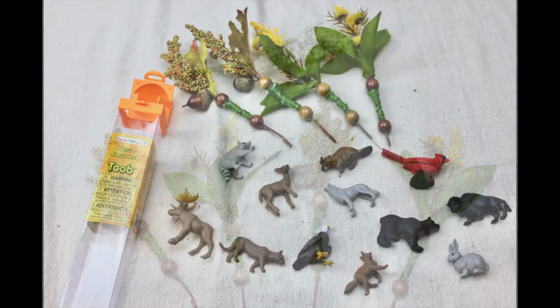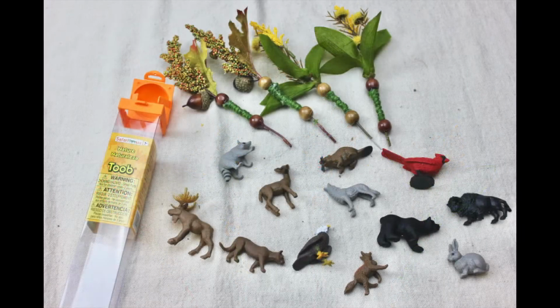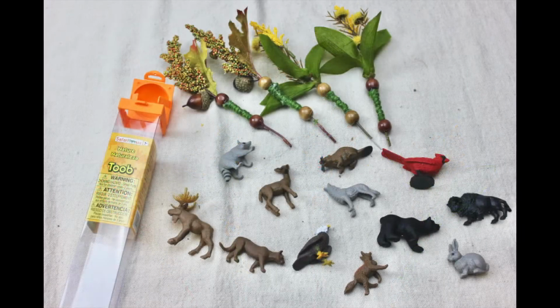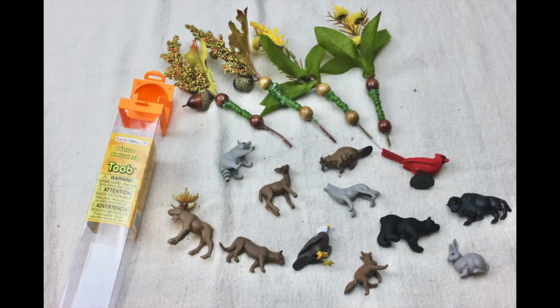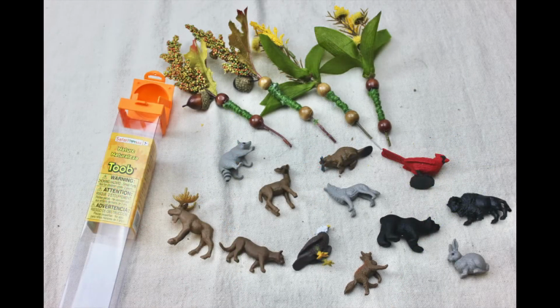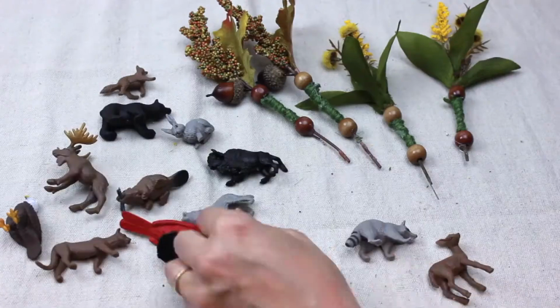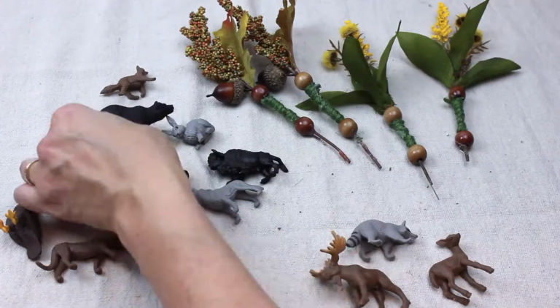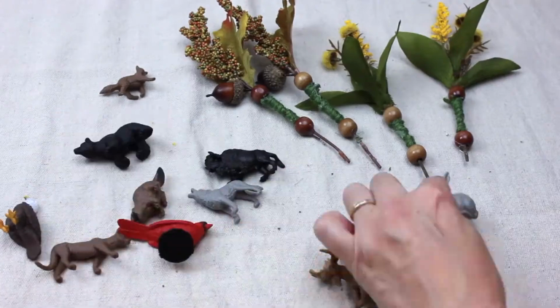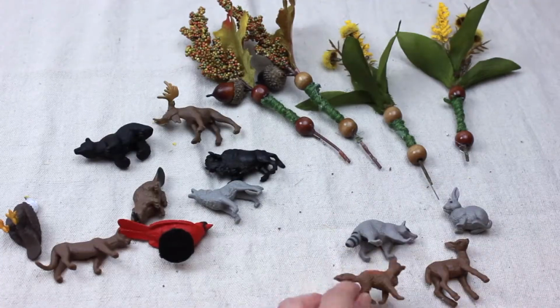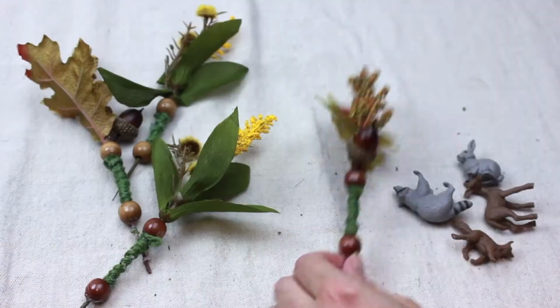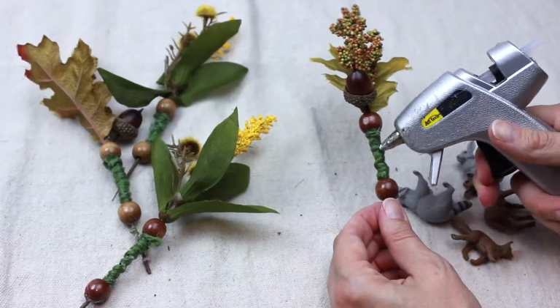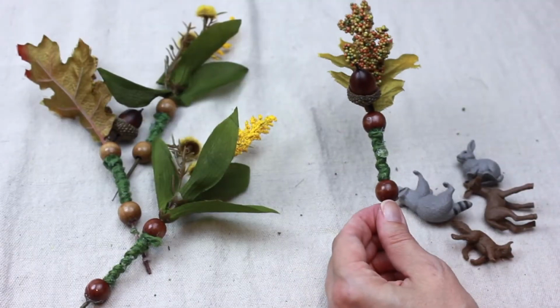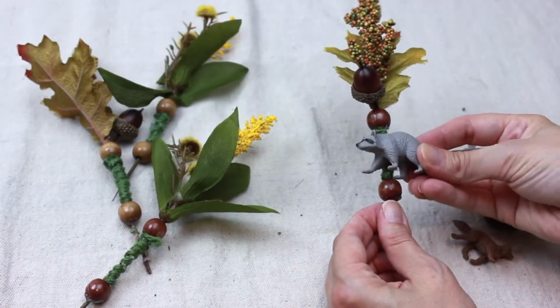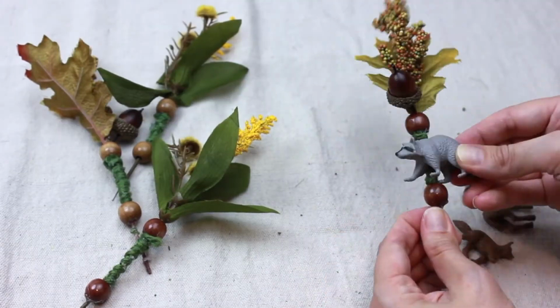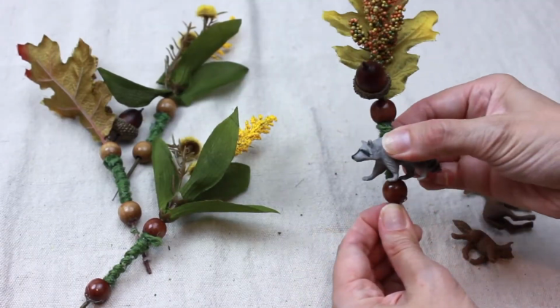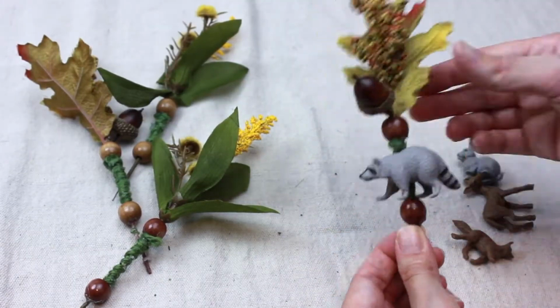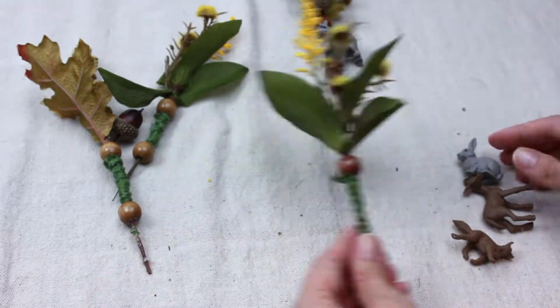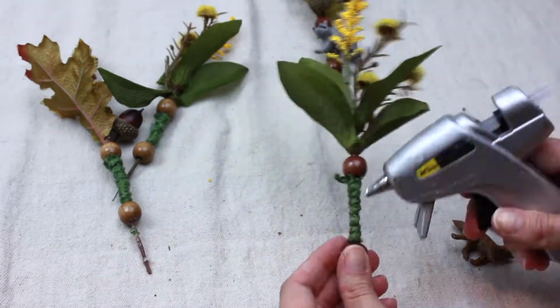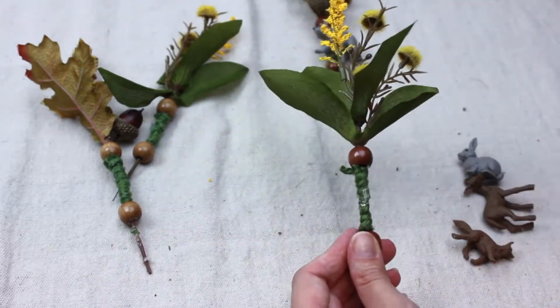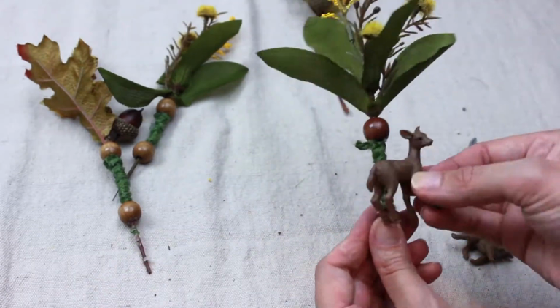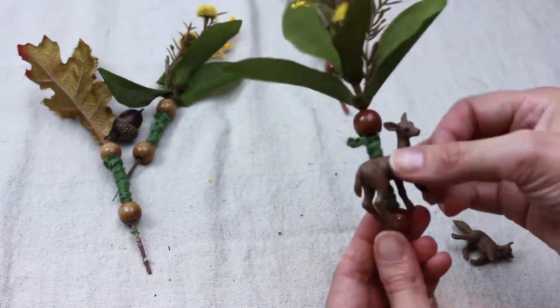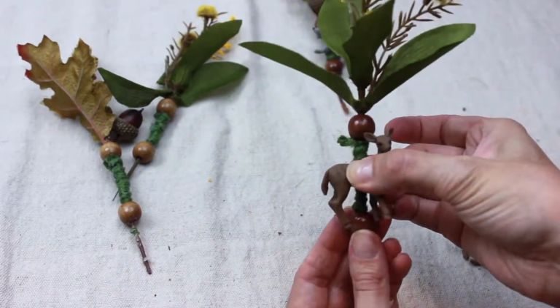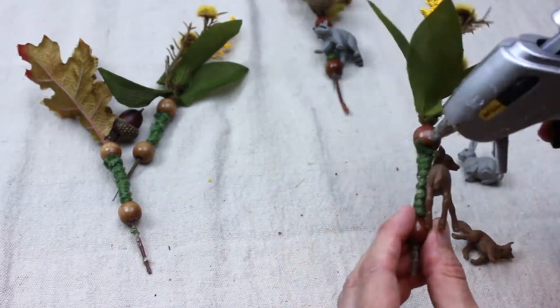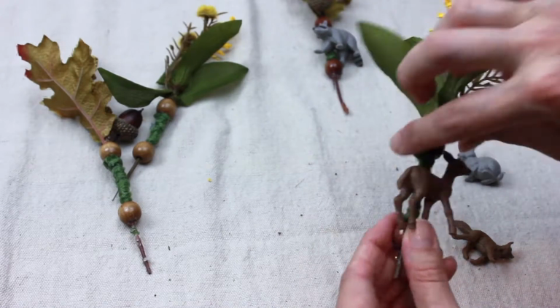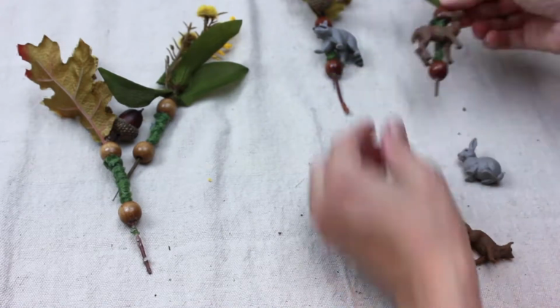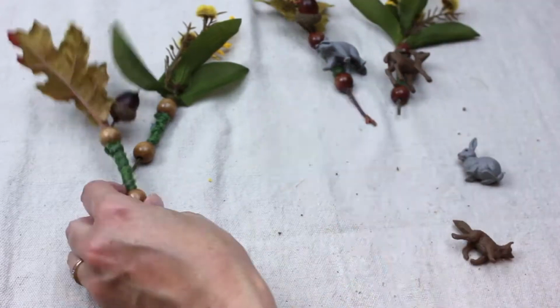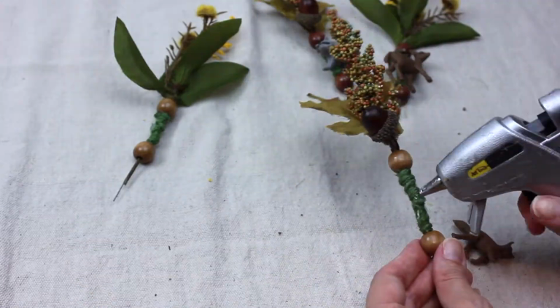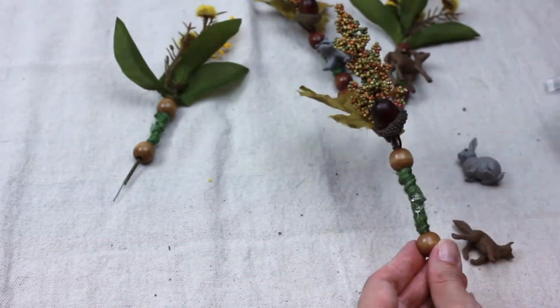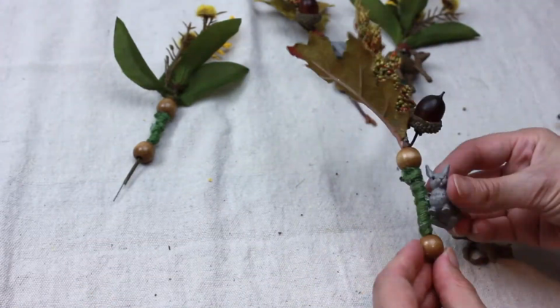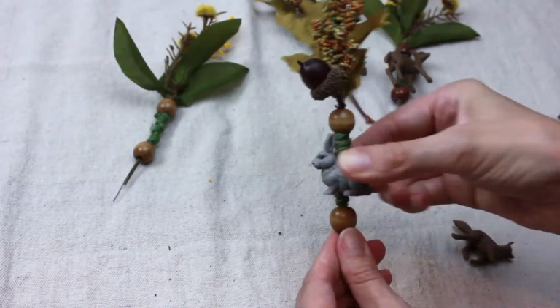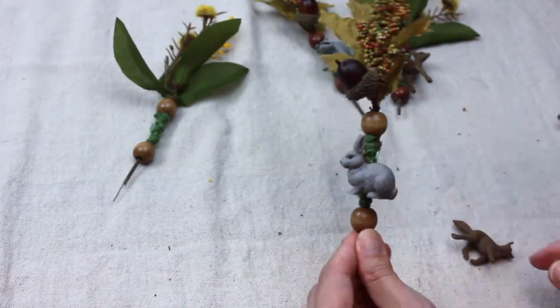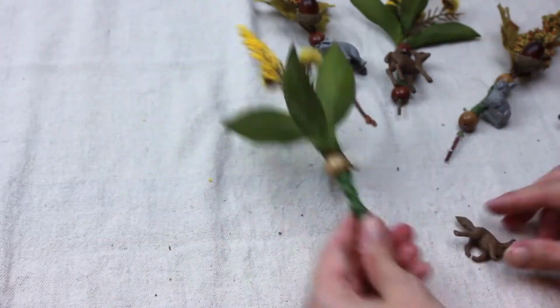We chose the Nature Tube for this project, but the In the Woods Tube by Safari Limited would work as well. Choose your figurines and hot glue them onto the twine section of each arrangement.